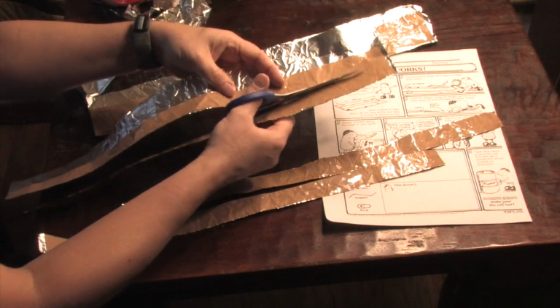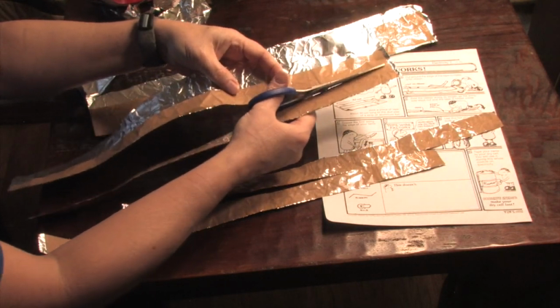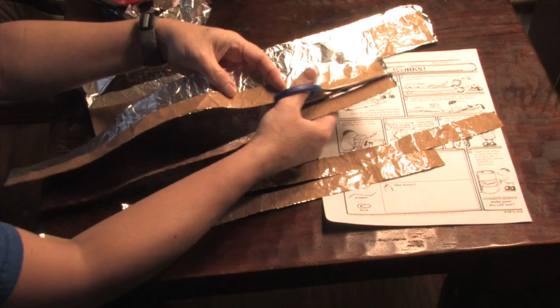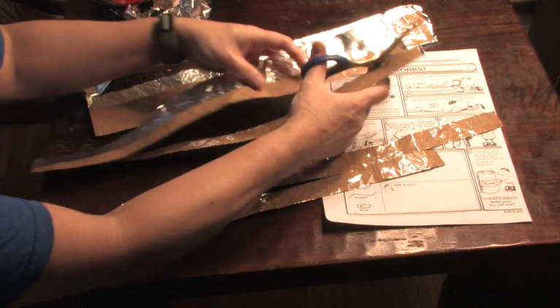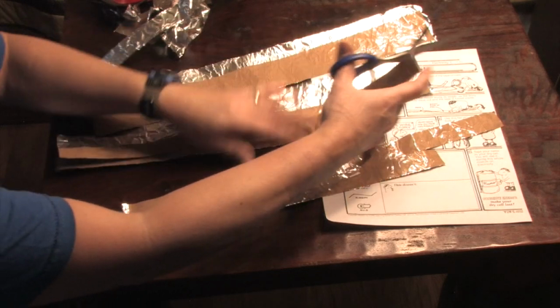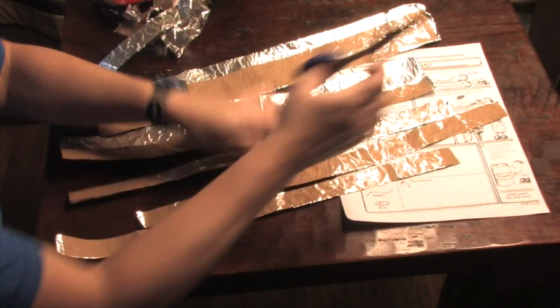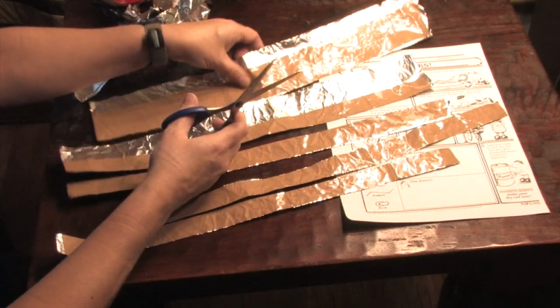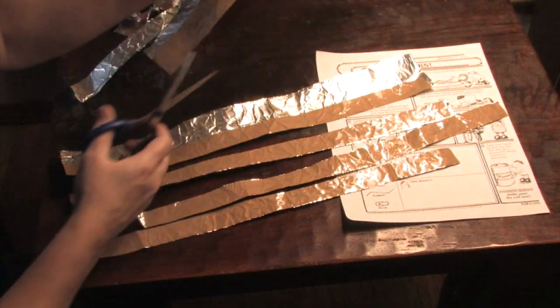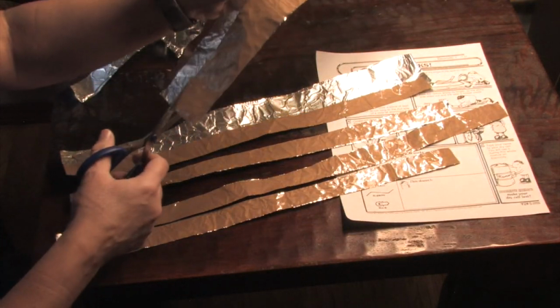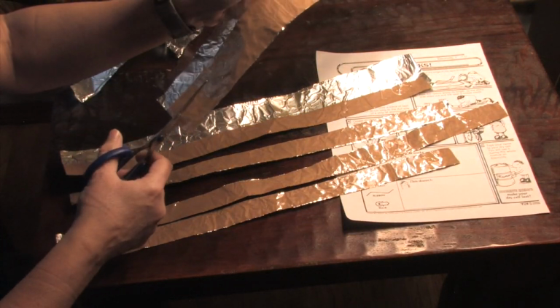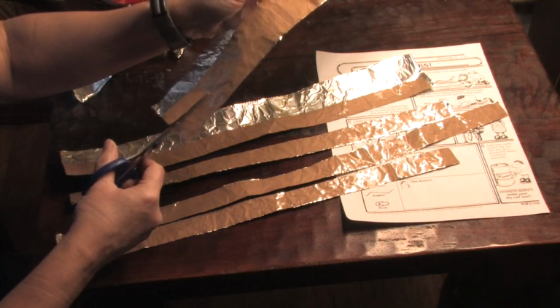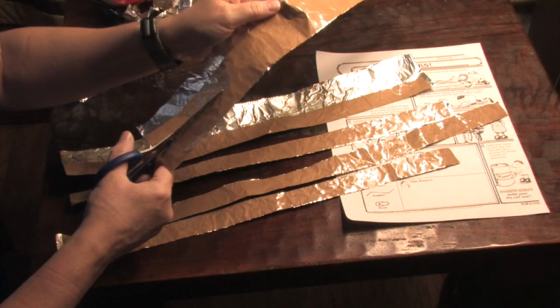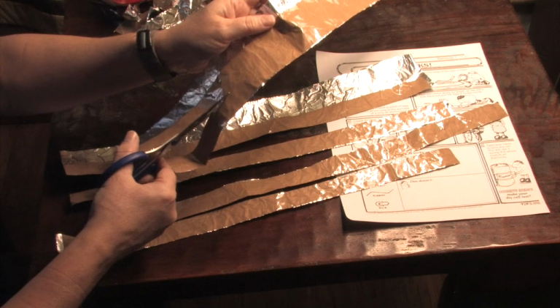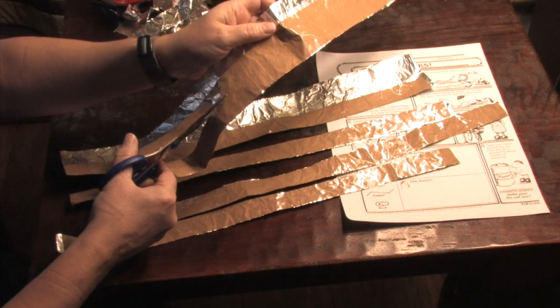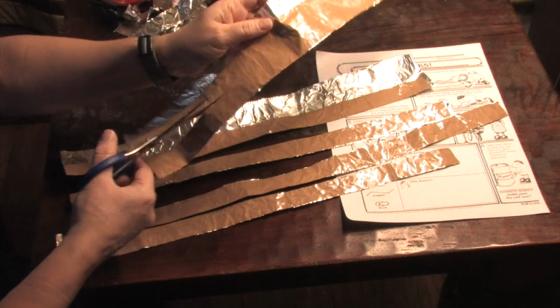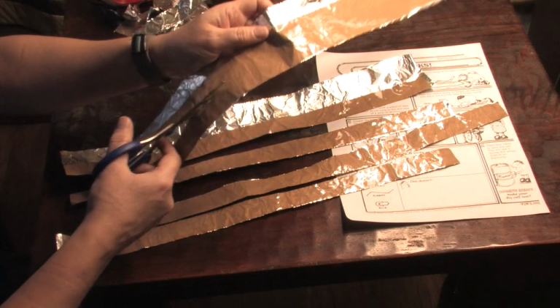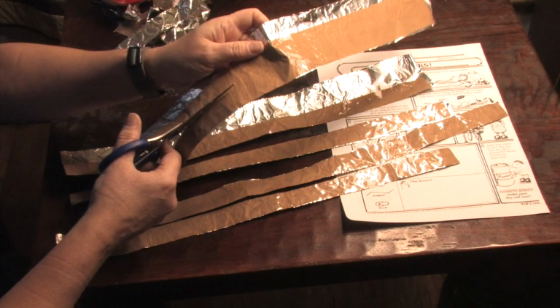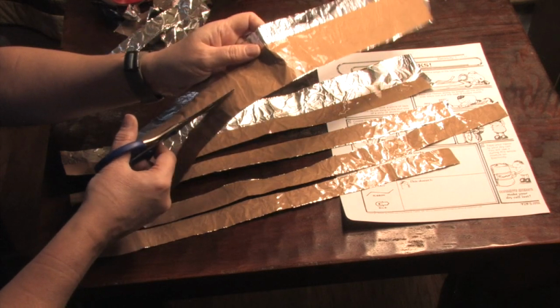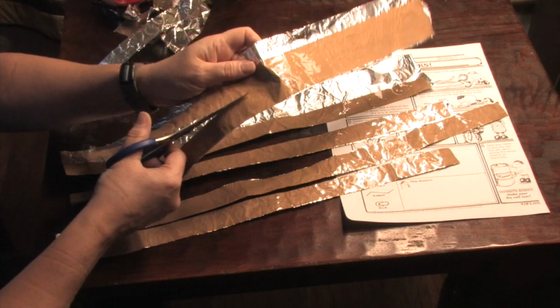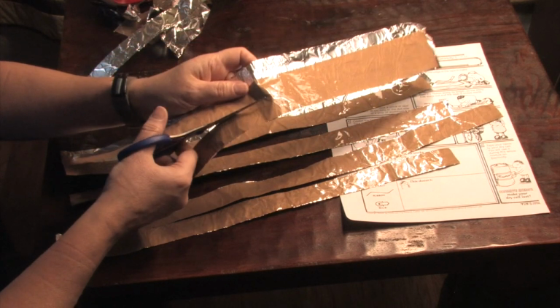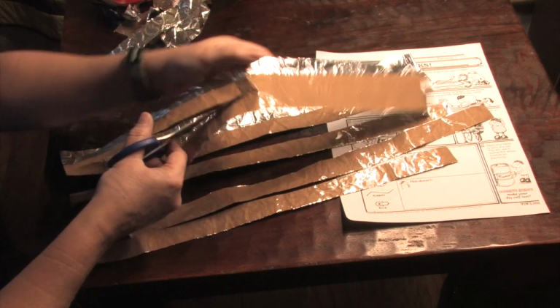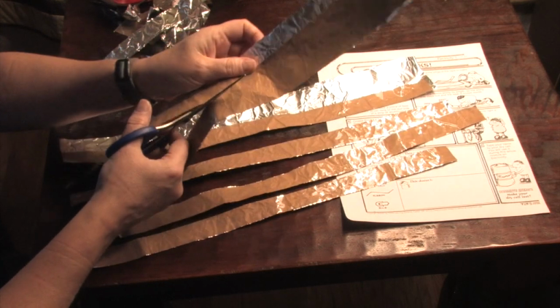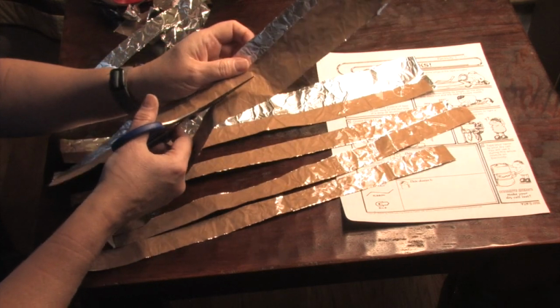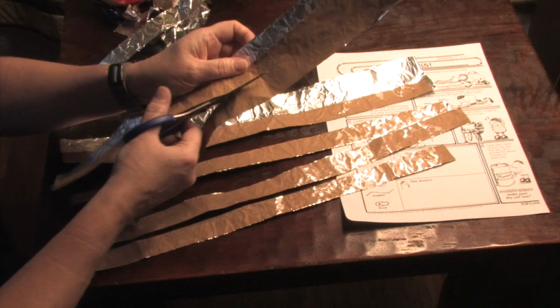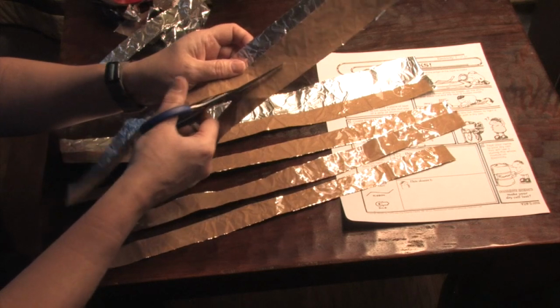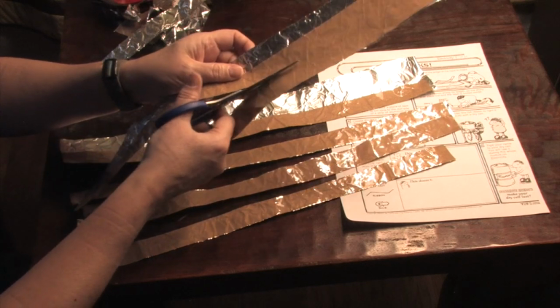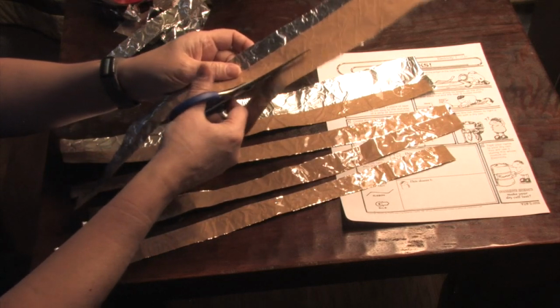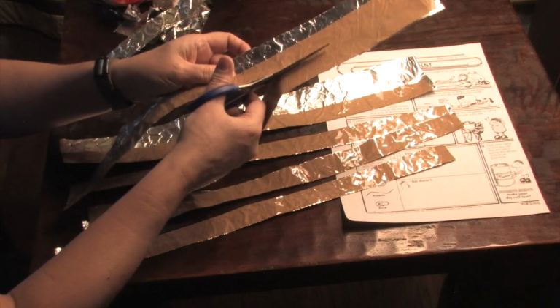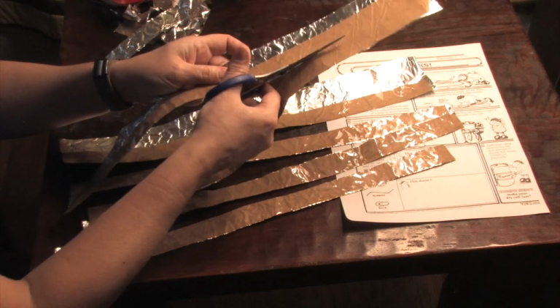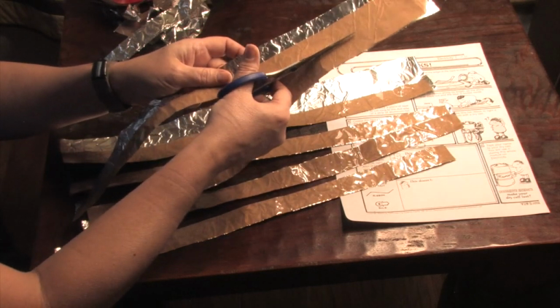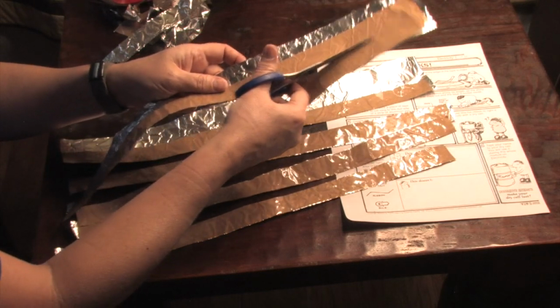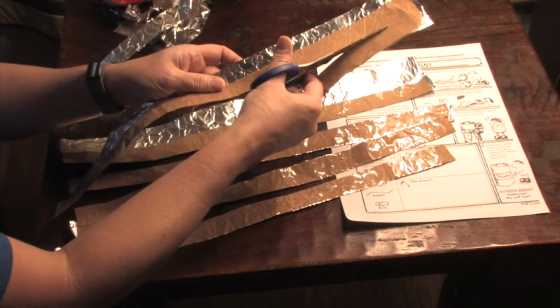Please save these — do not throw them away. Make sure that when you store them you do not store them touching your battery in any way, because if your aluminum foil touches your battery, electricity can flow and short-circuit it, which will warm it up and kill your battery.